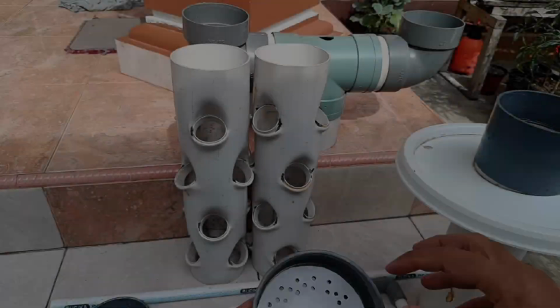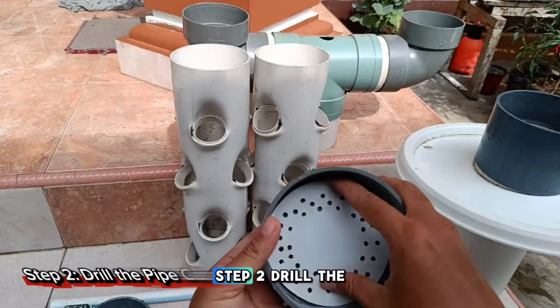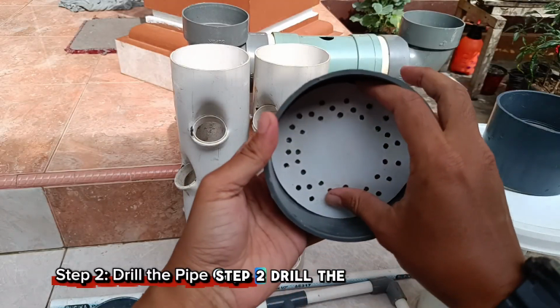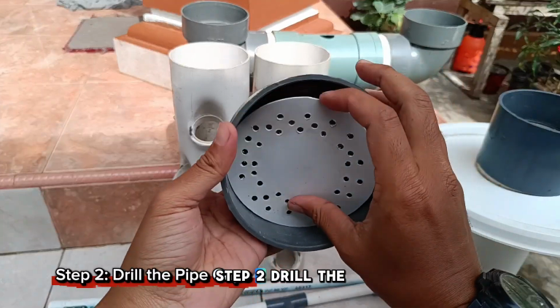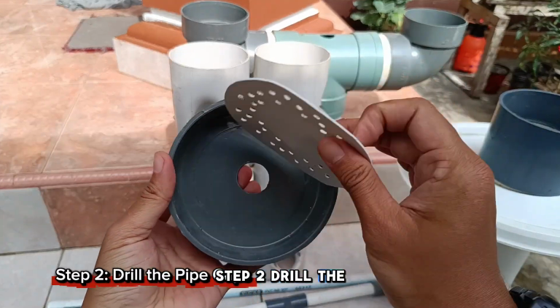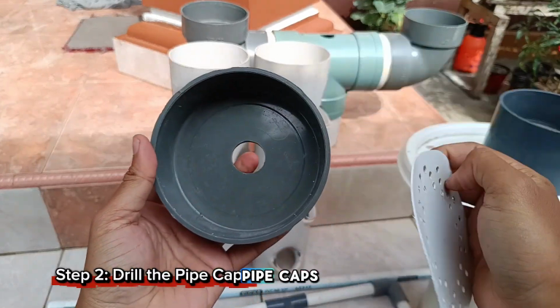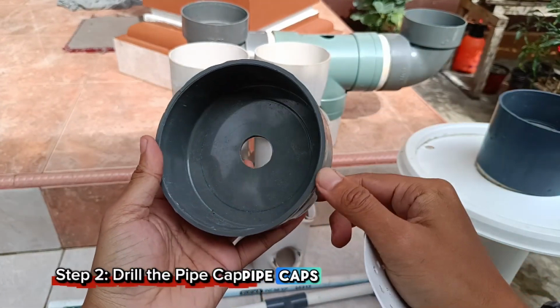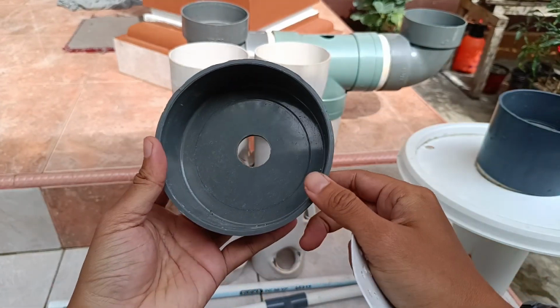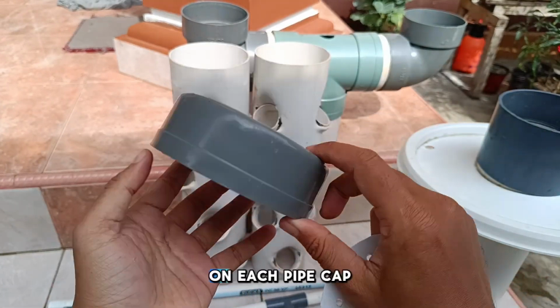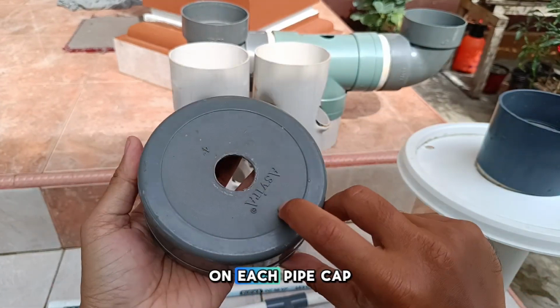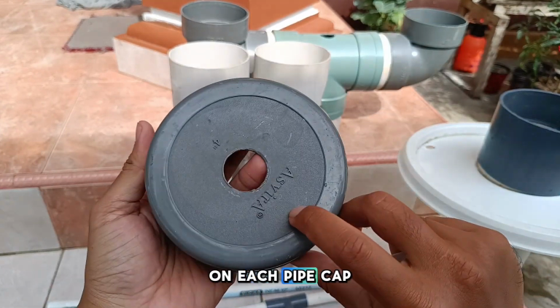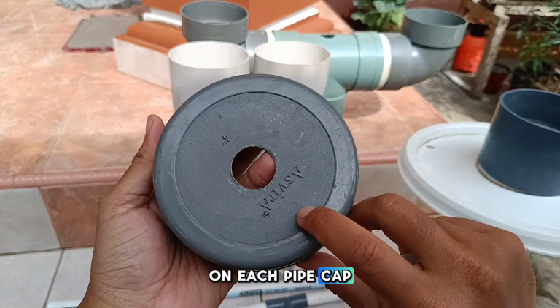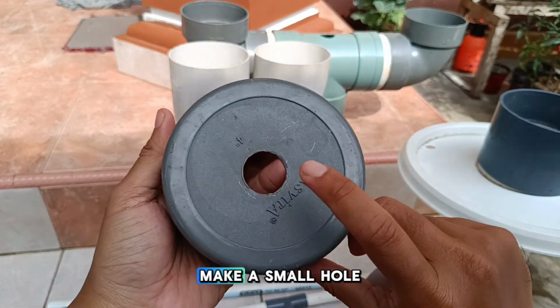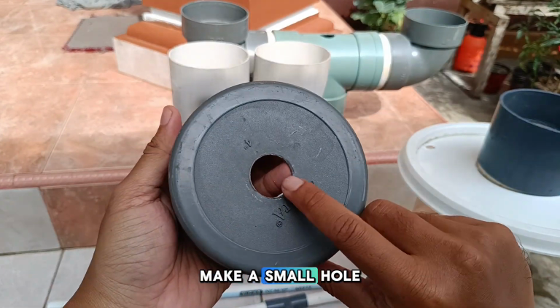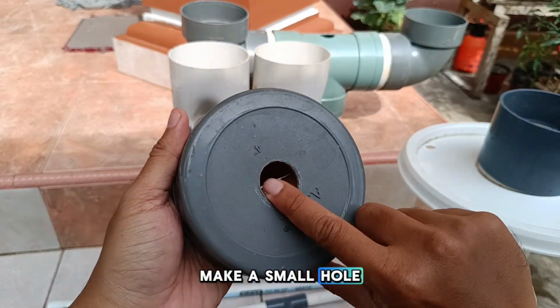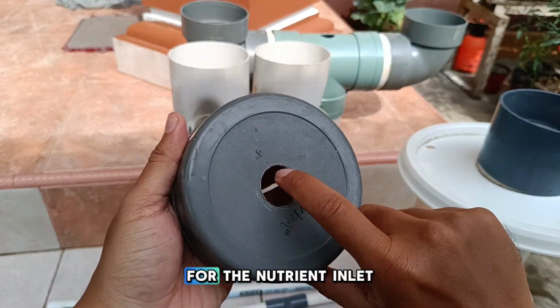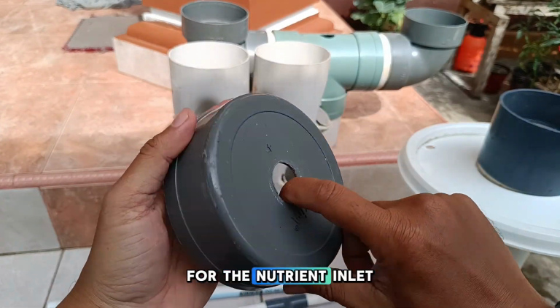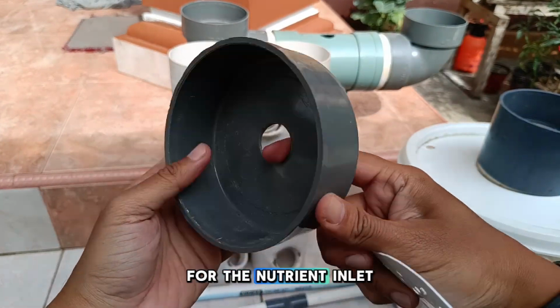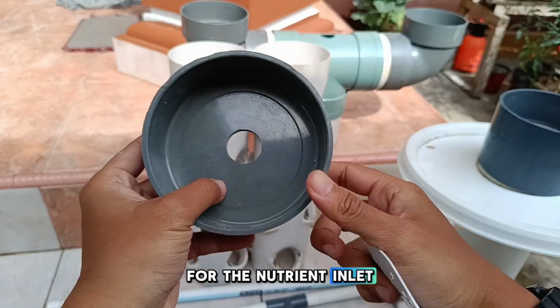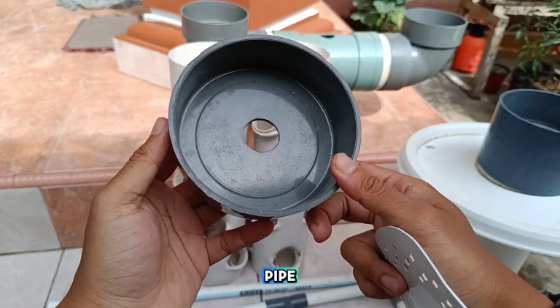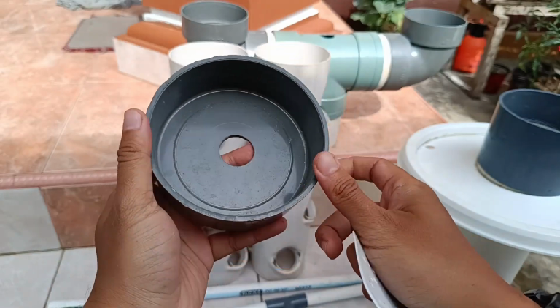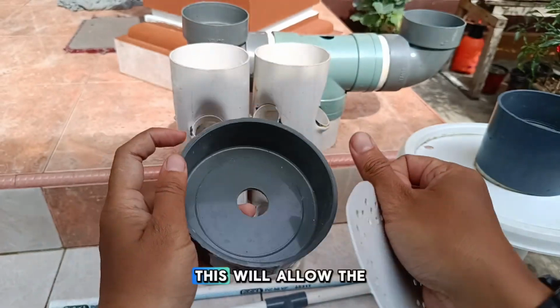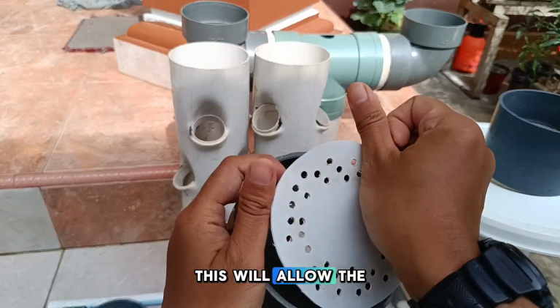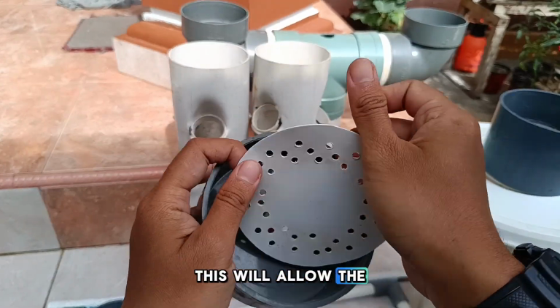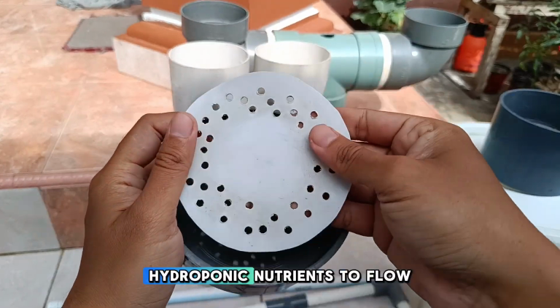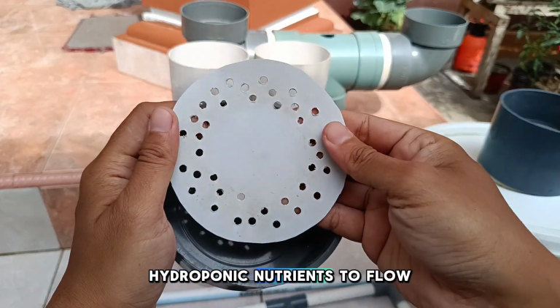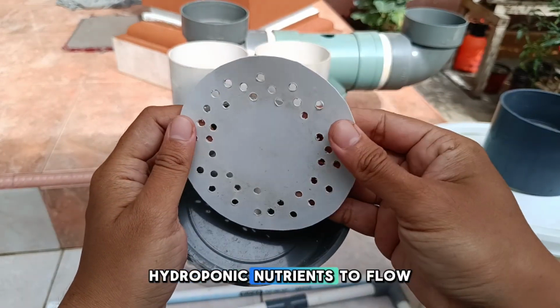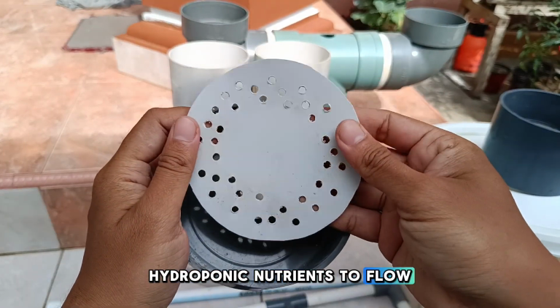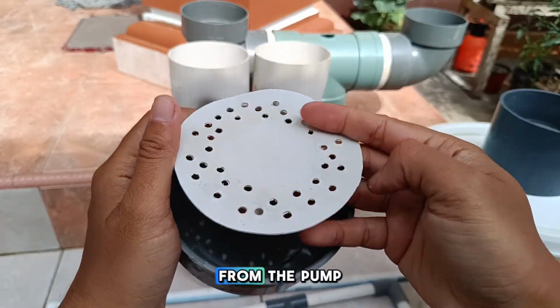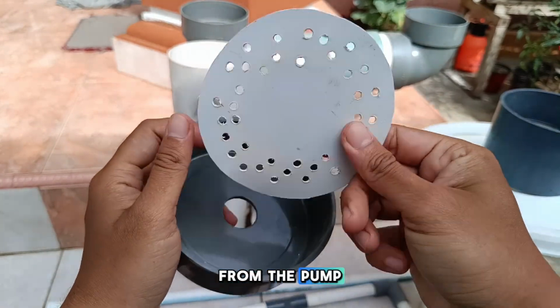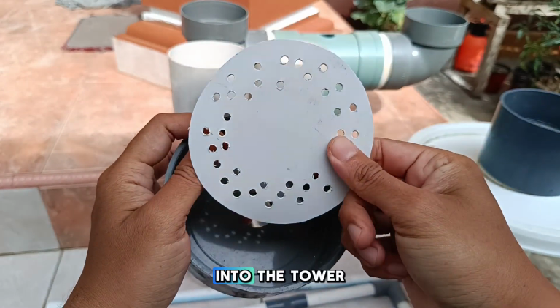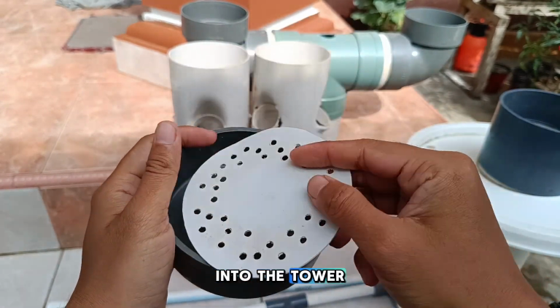Step 2: Drill the pipe caps. On each pipe cap, make a small hole for the nutrient inlet pipe. This will allow the hydroponic nutrients to flow from the pump into the tower.